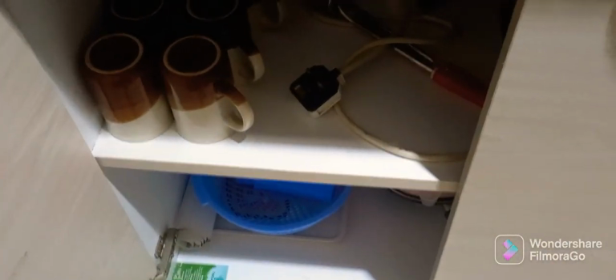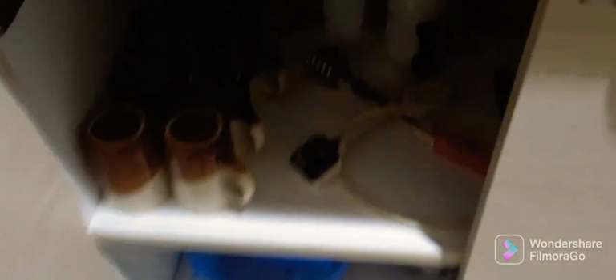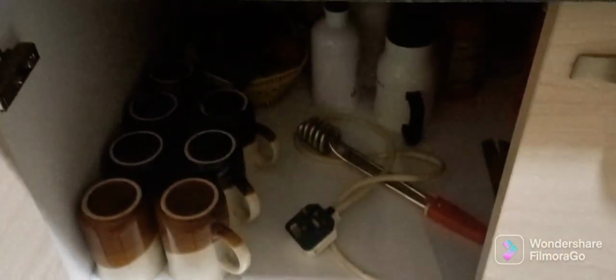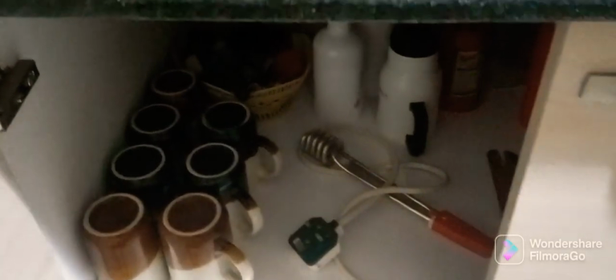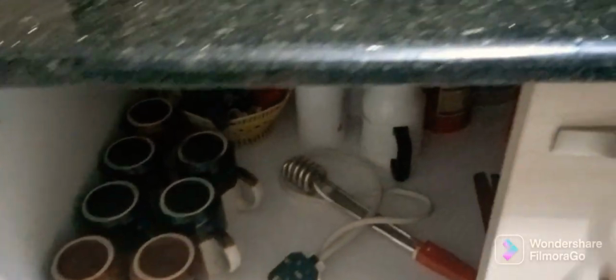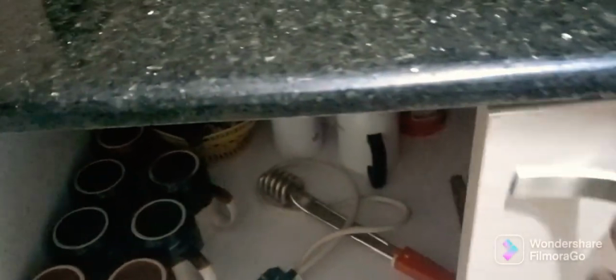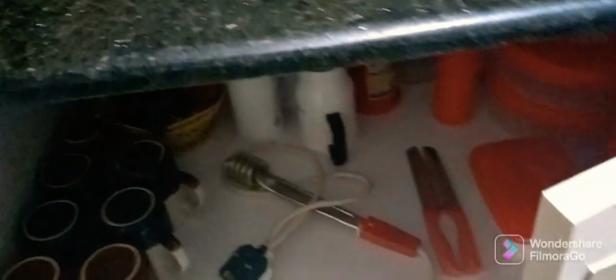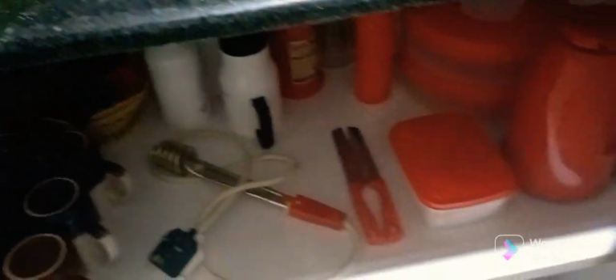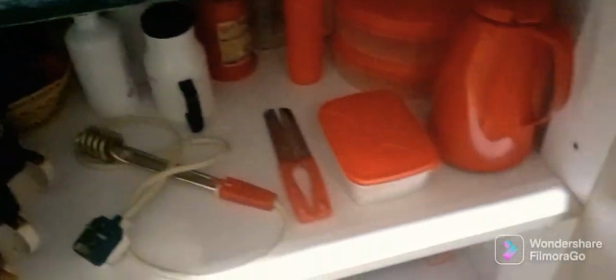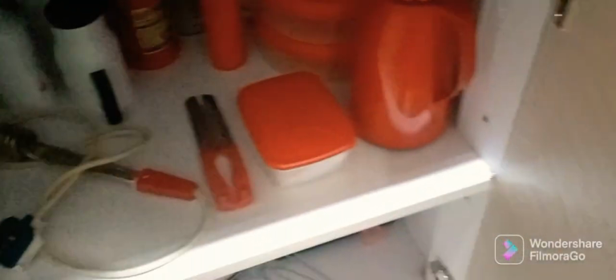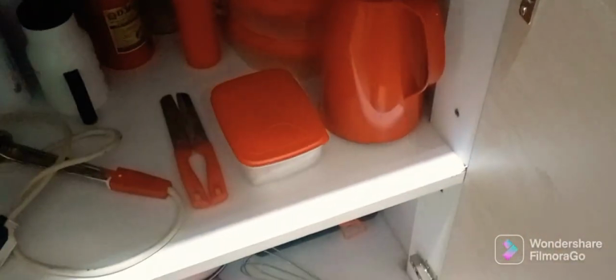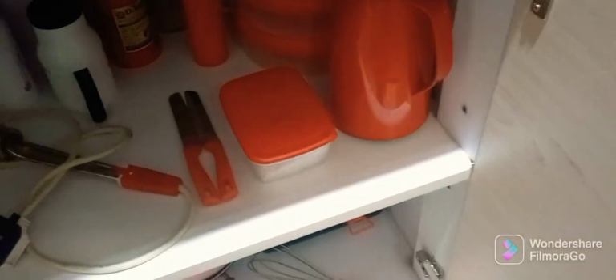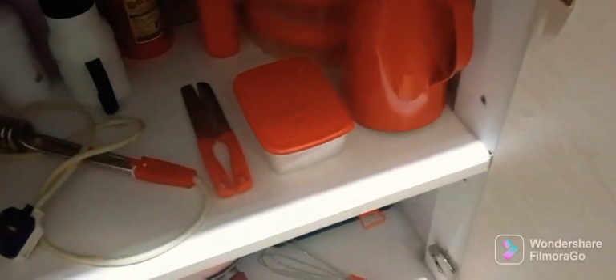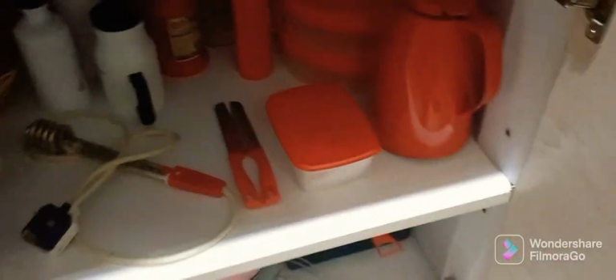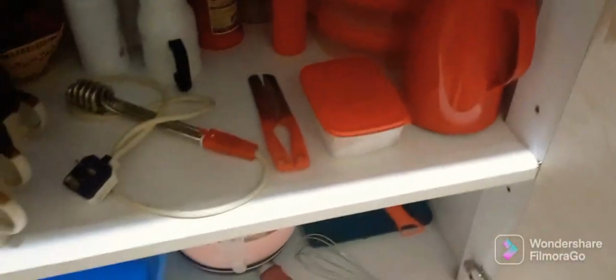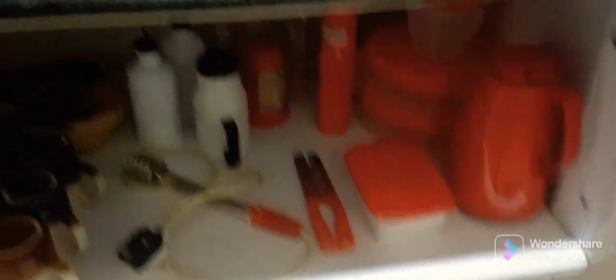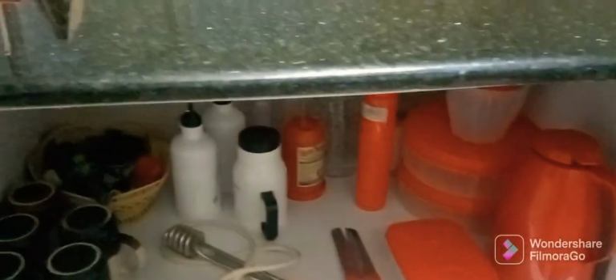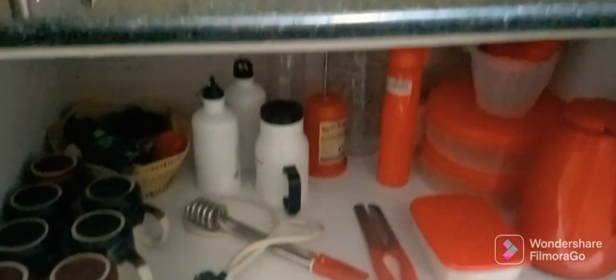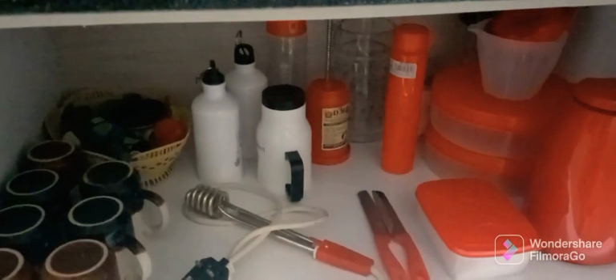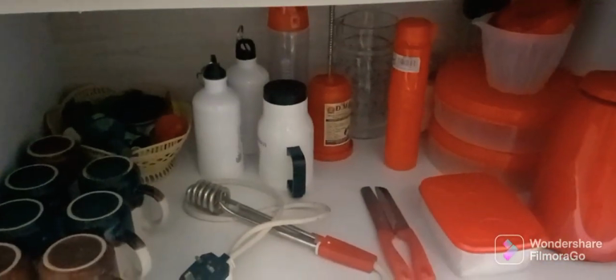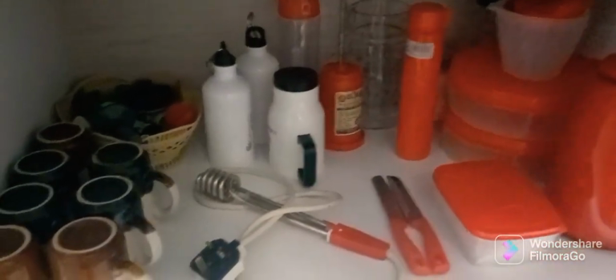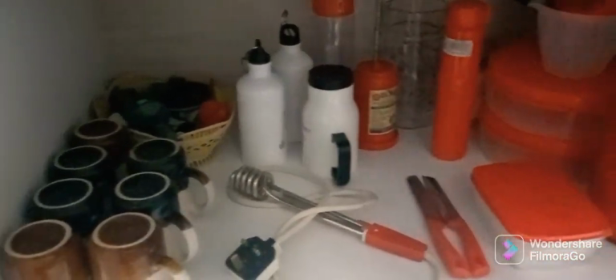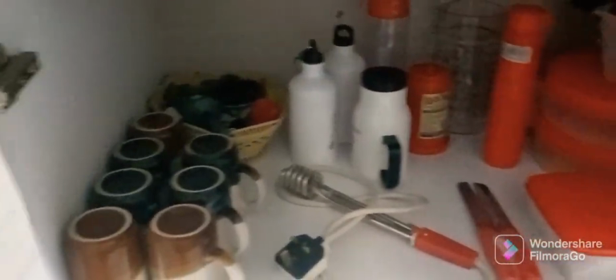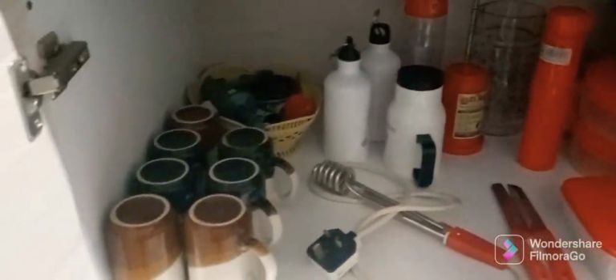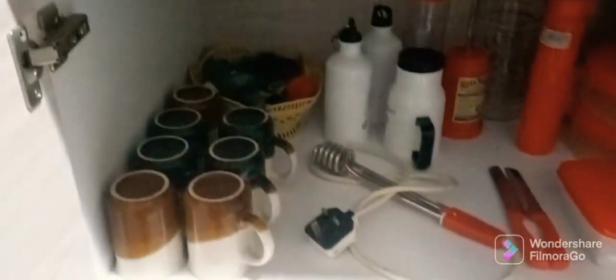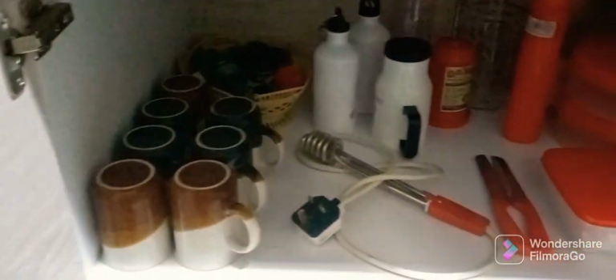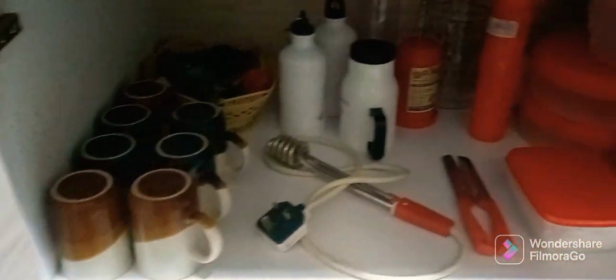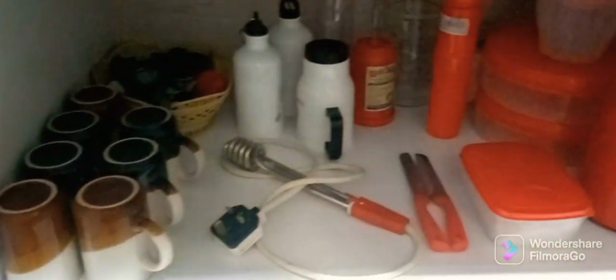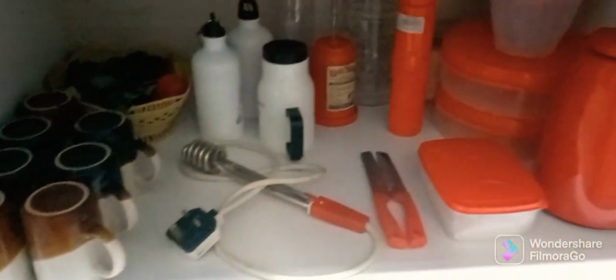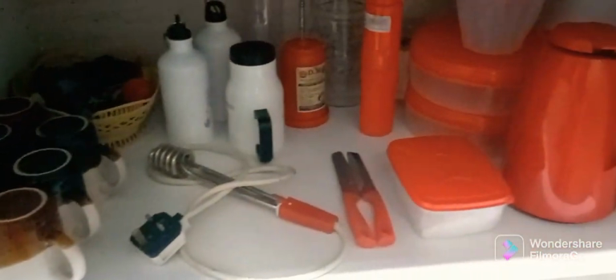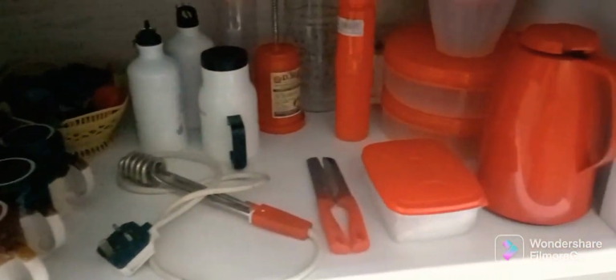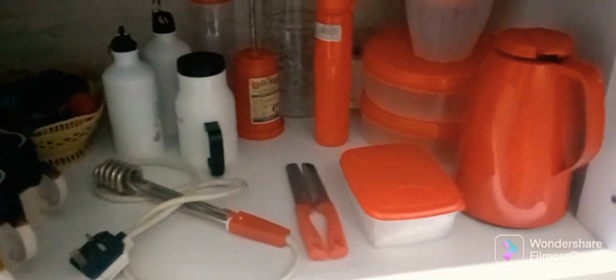Here we have coffee mugs, water bottles, a lid, damas, and some lidded containers, a water heater, and some knives.